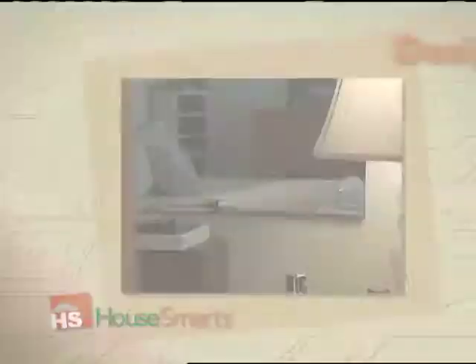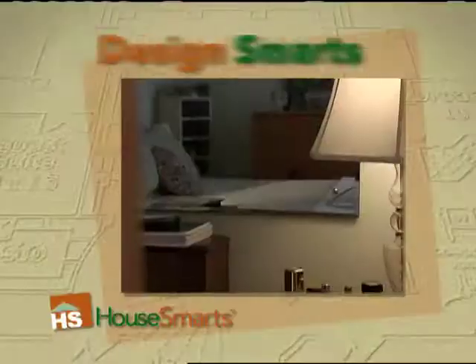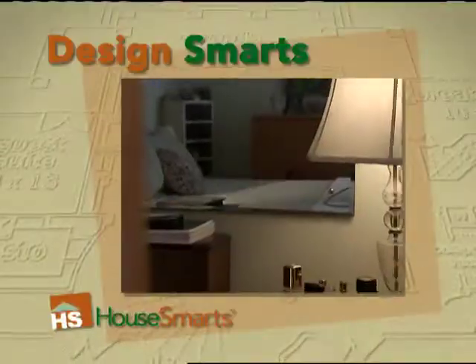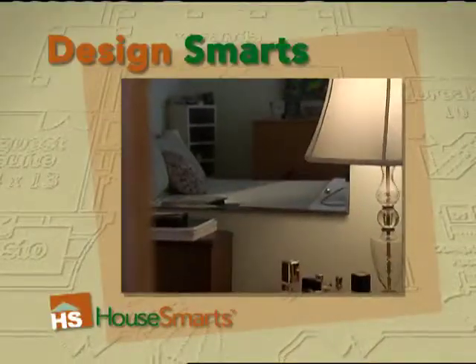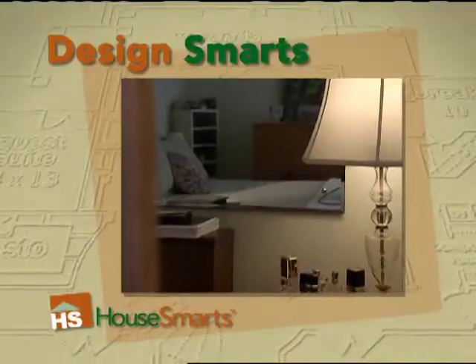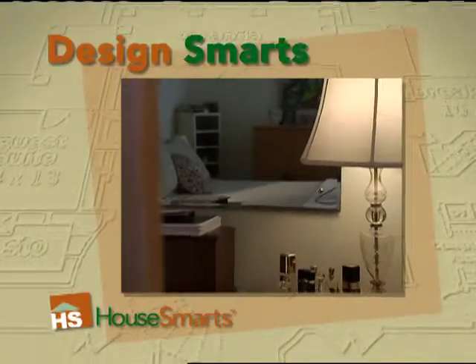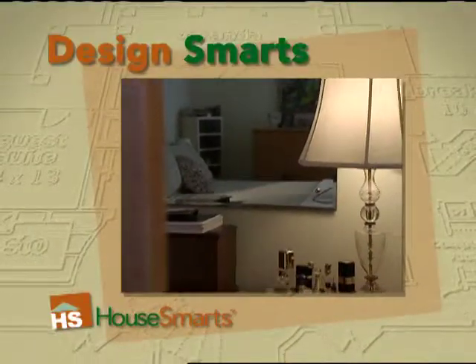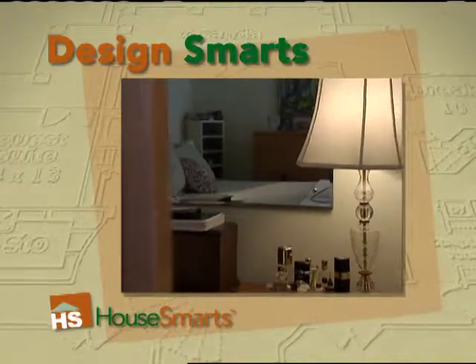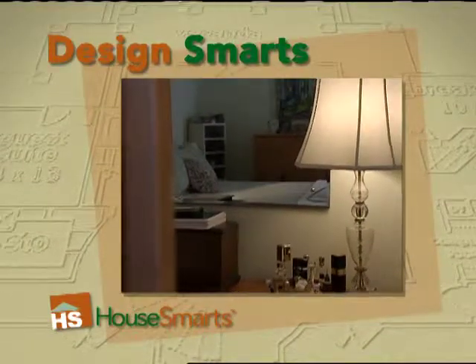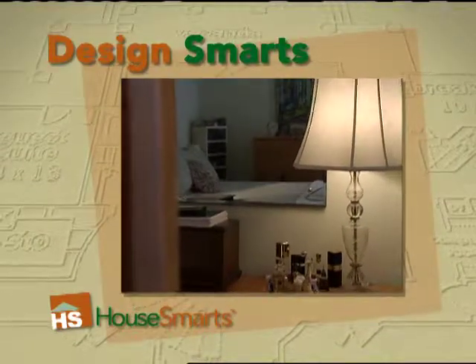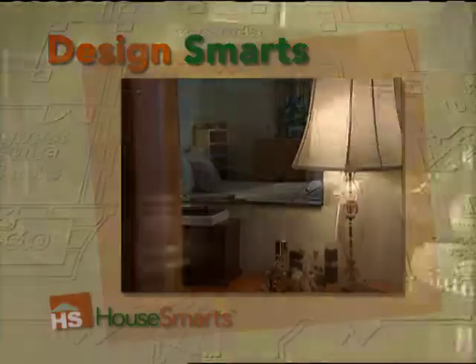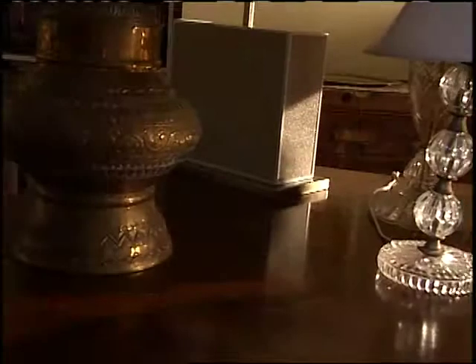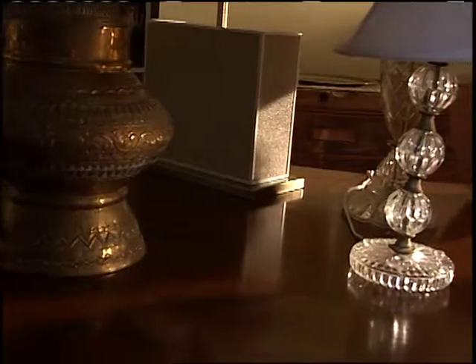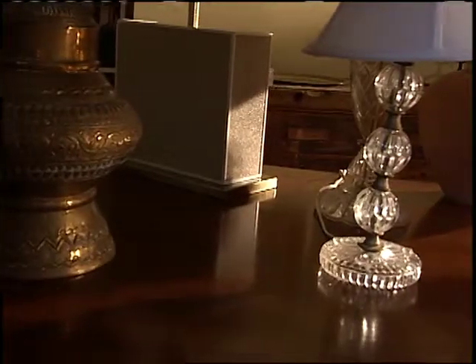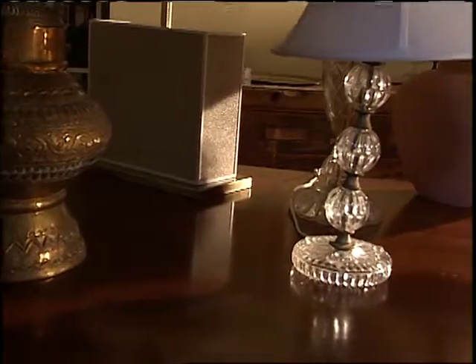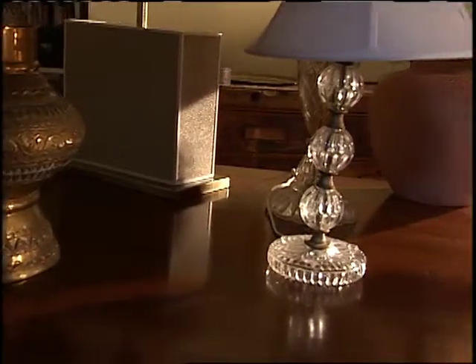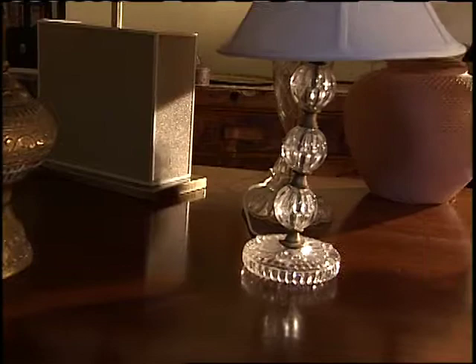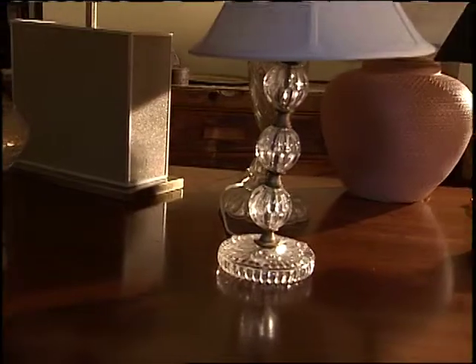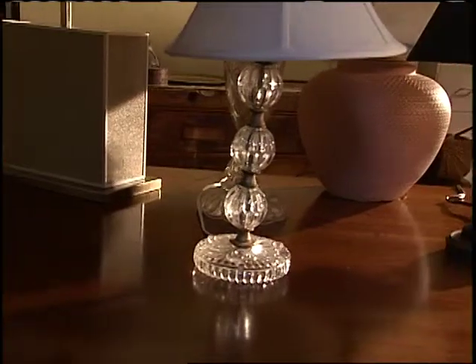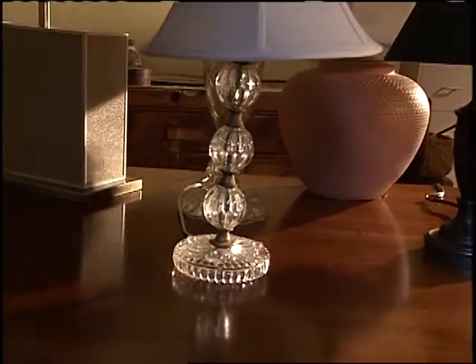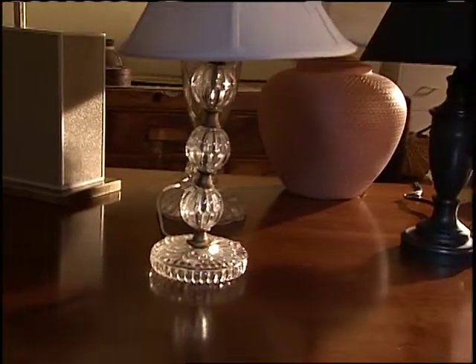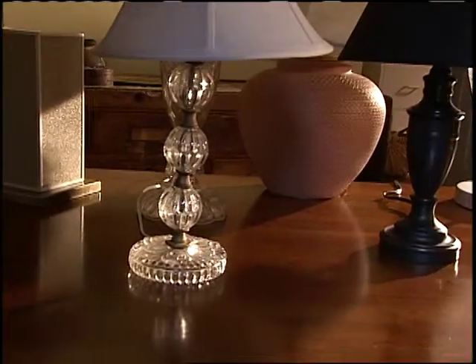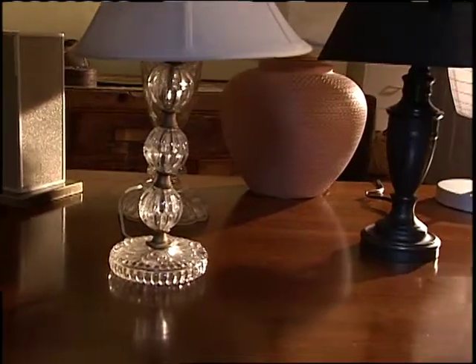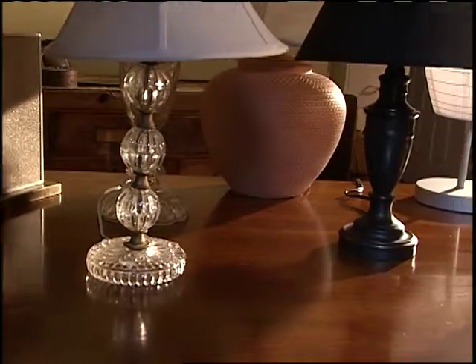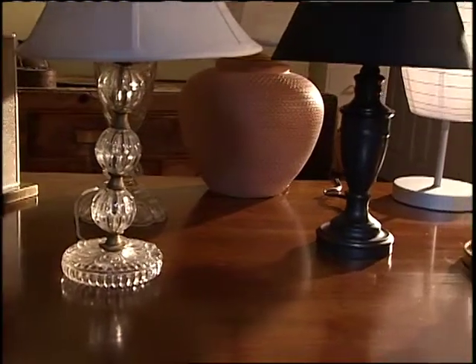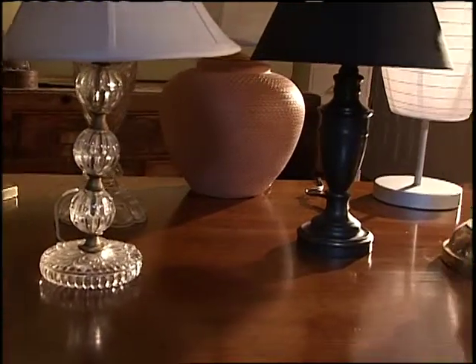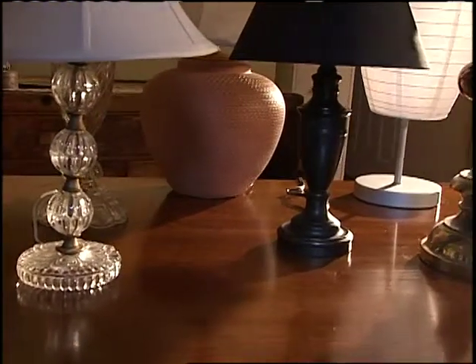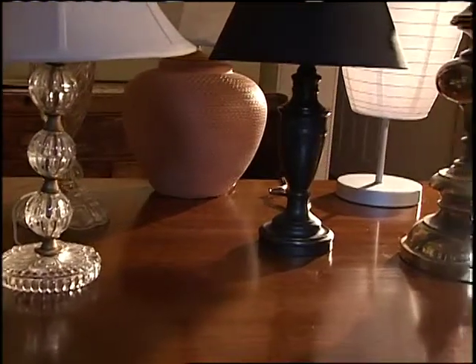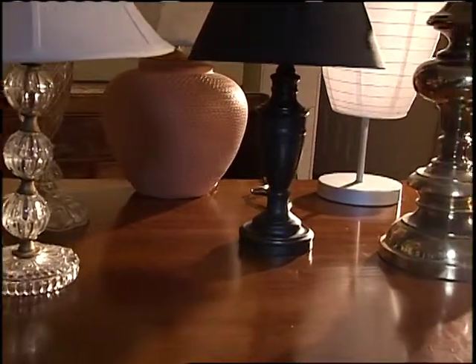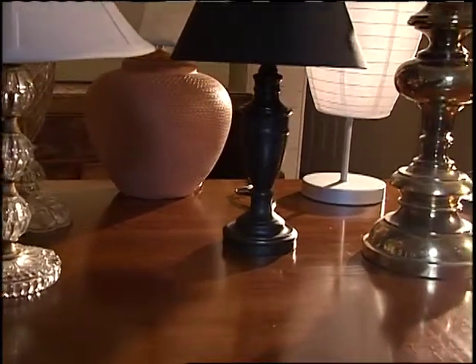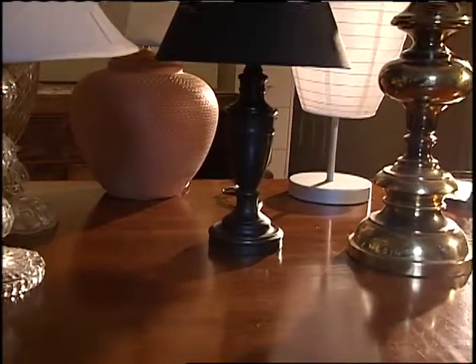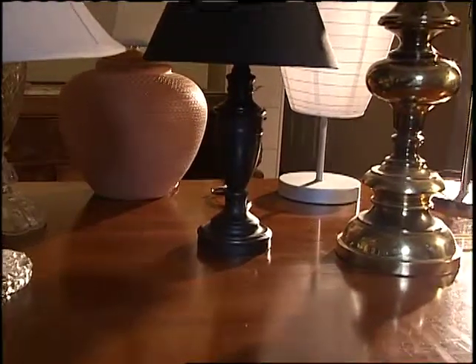A table lamp is an important design element in the look of your room, but with the wide selection of lamps today, choosing the right one can be a little daunting. Here are some things to keep in mind that might help.